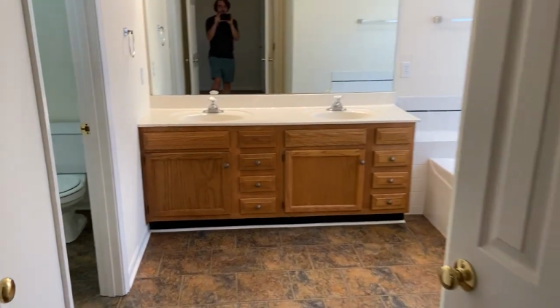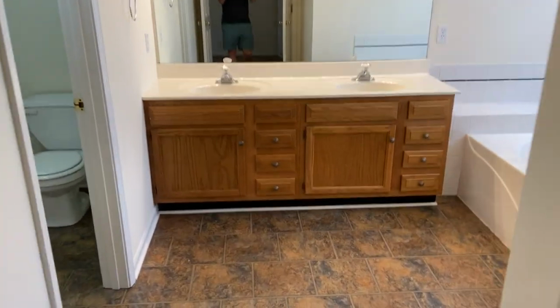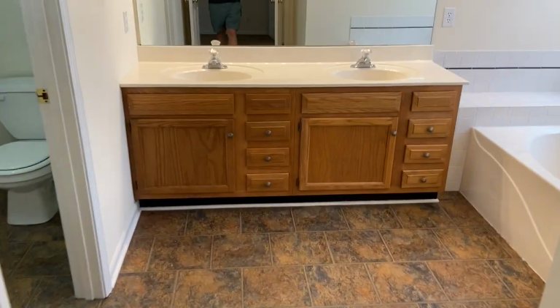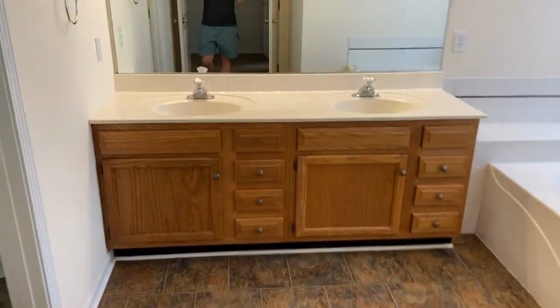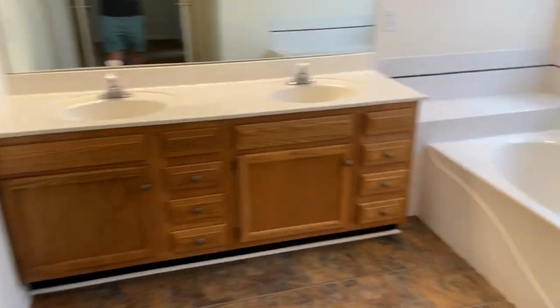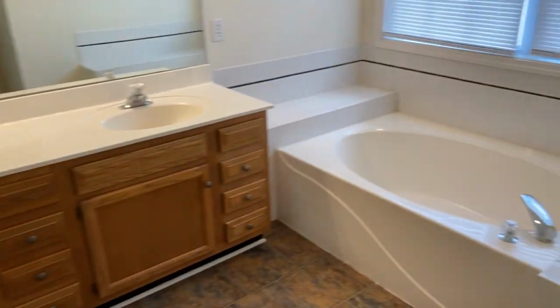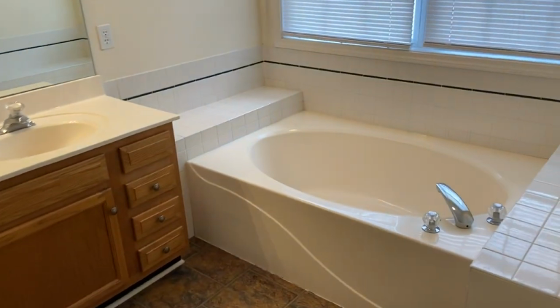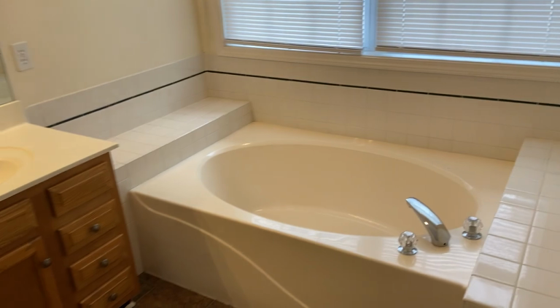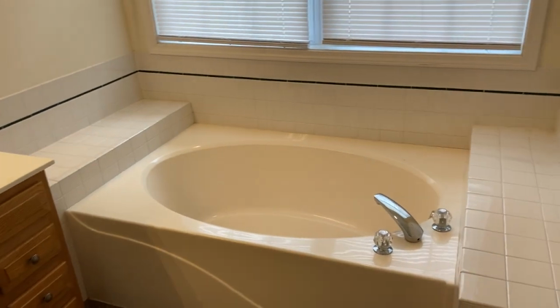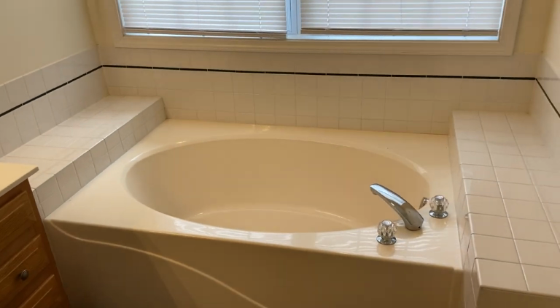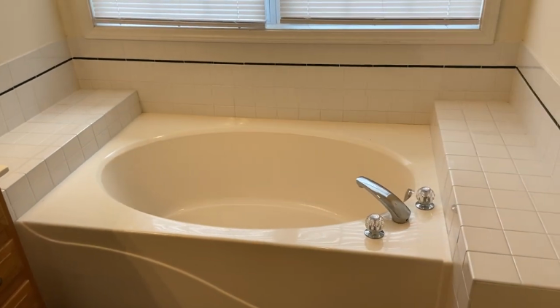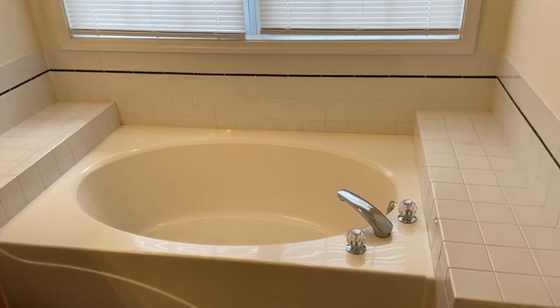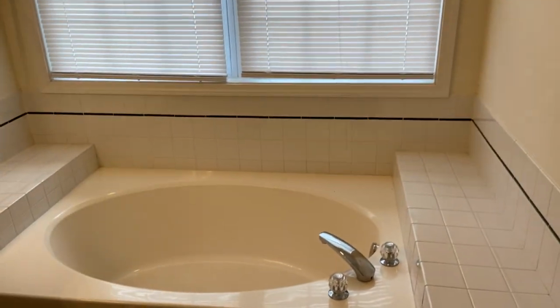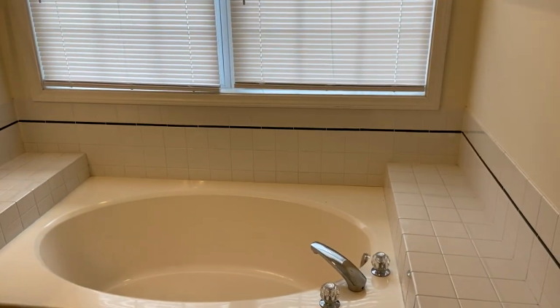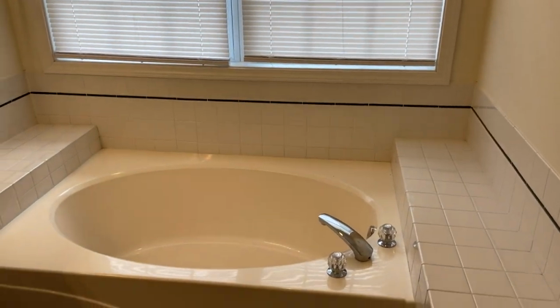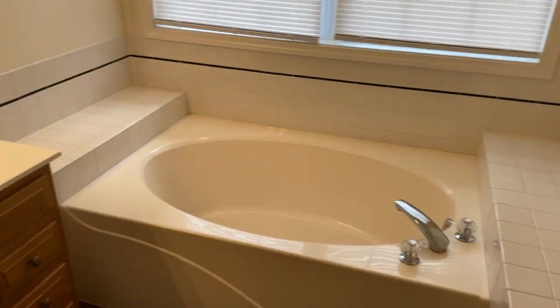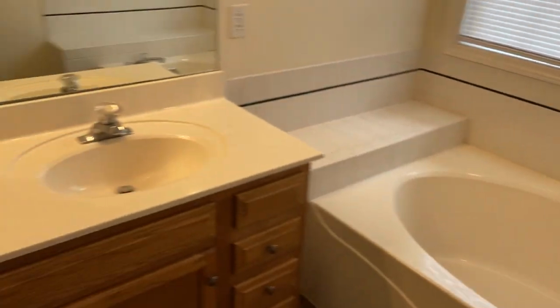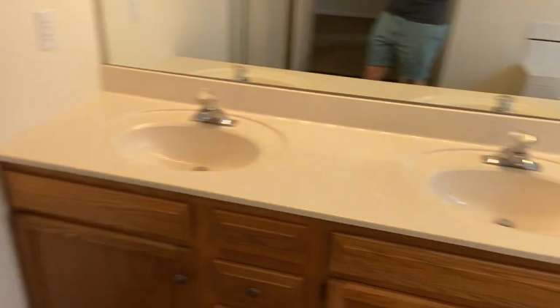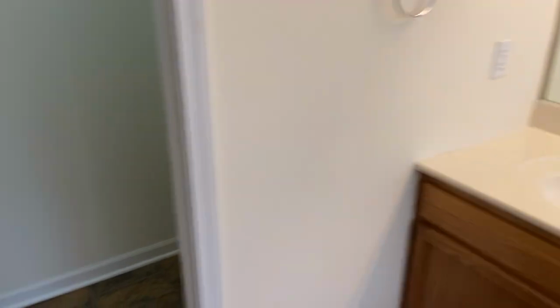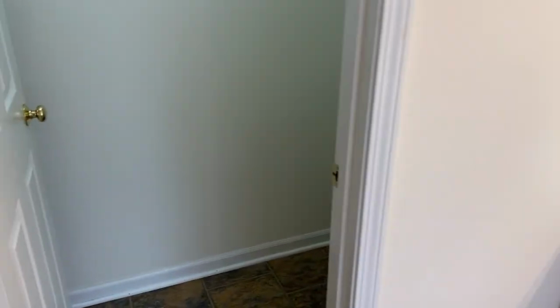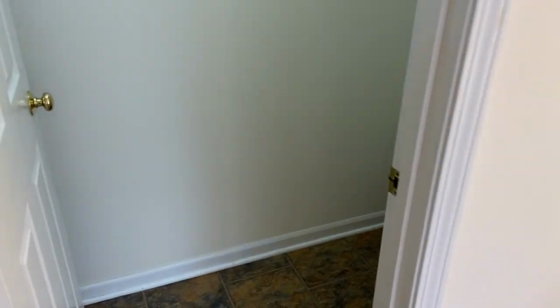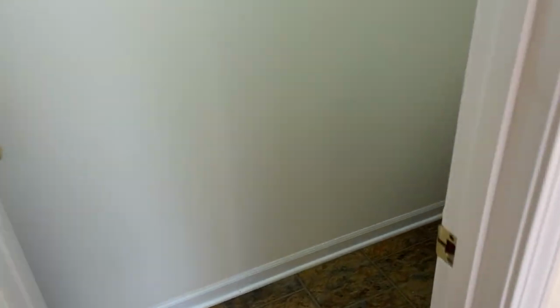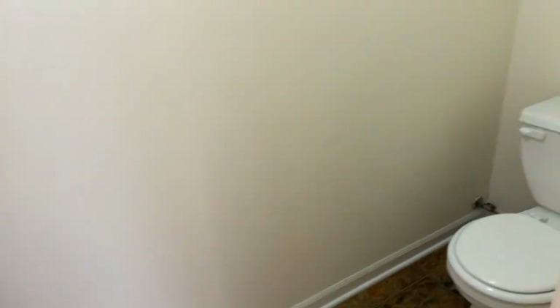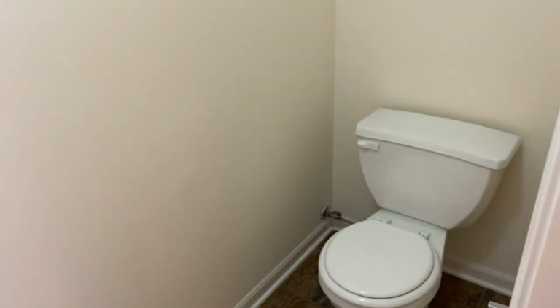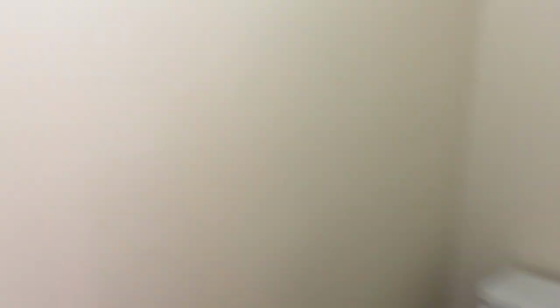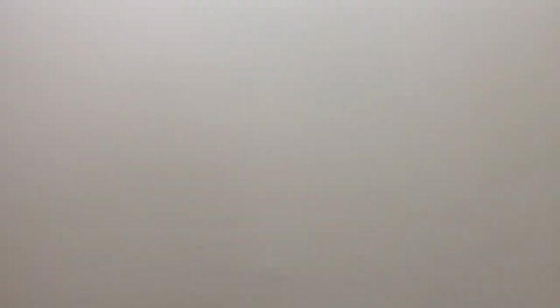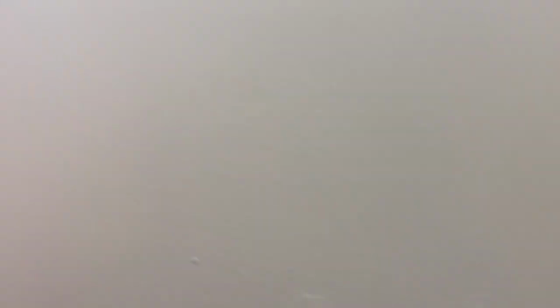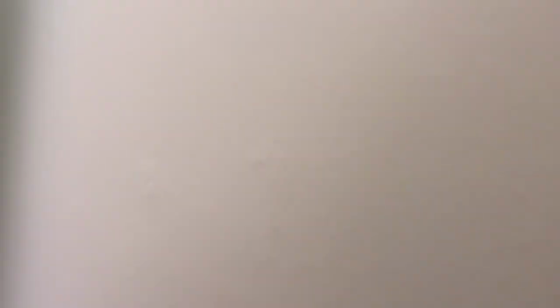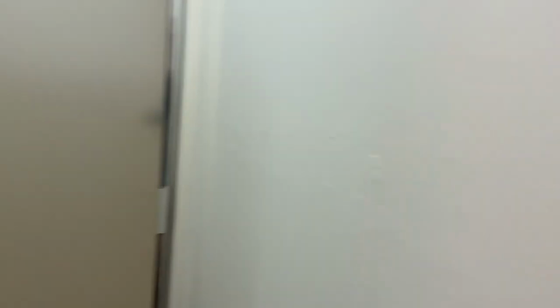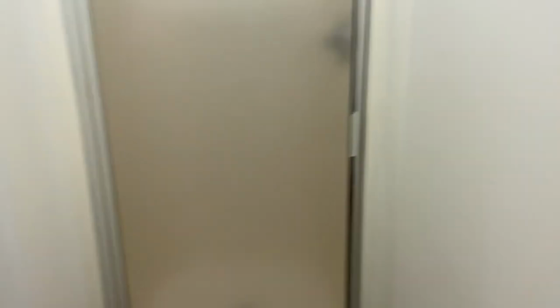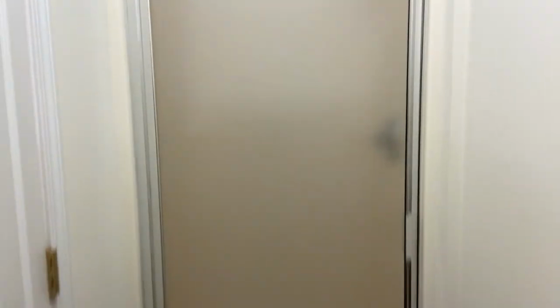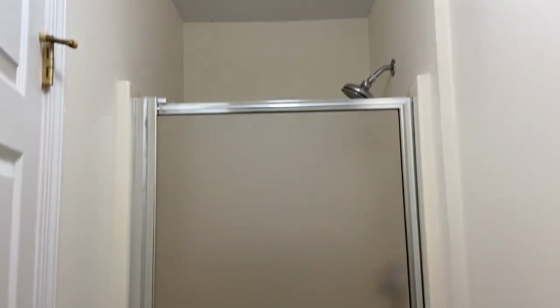And then we have our bathroom. So we have a two-sink vanity right here. A nice big bathtub right here. And then turning around — toilet and stand-up shower.